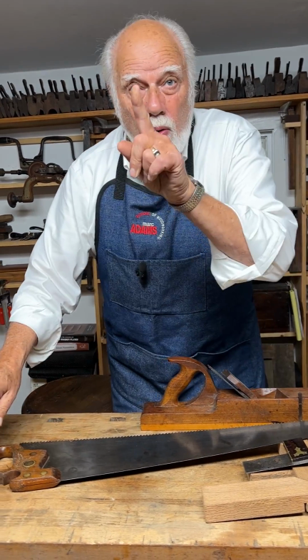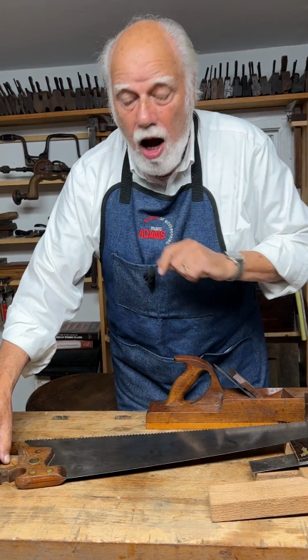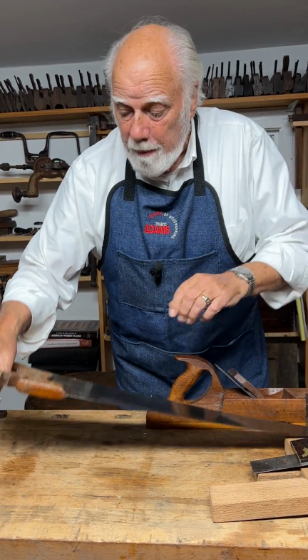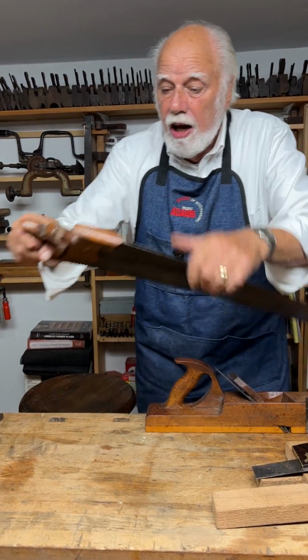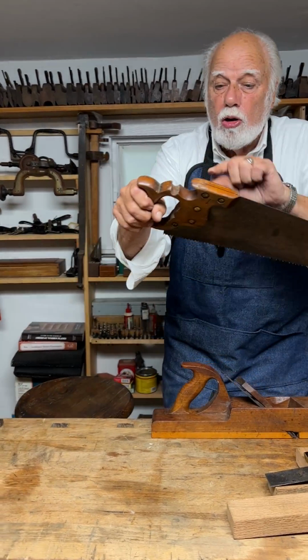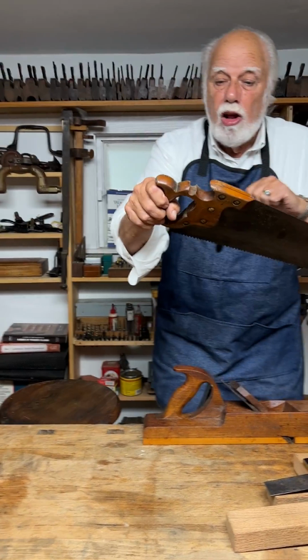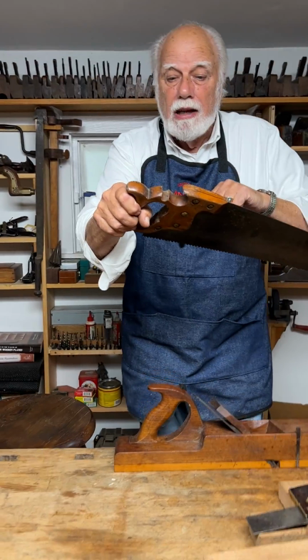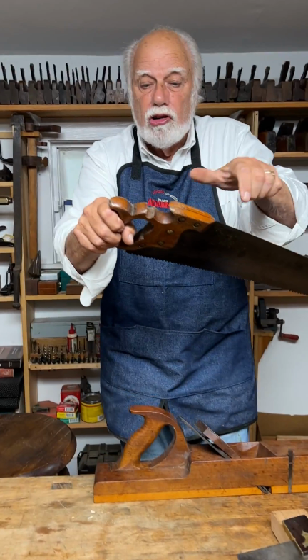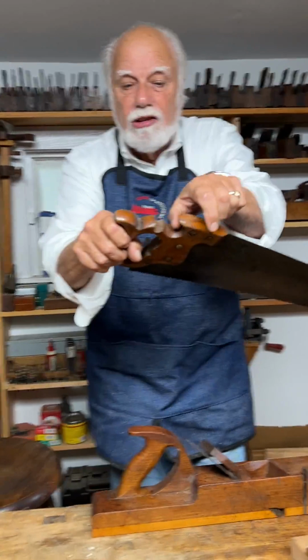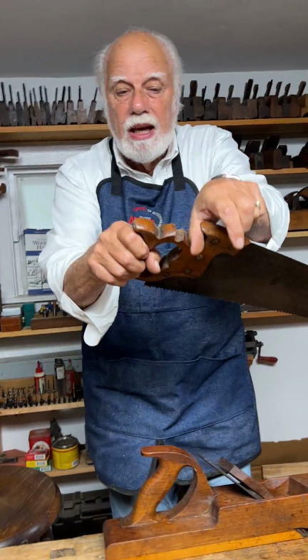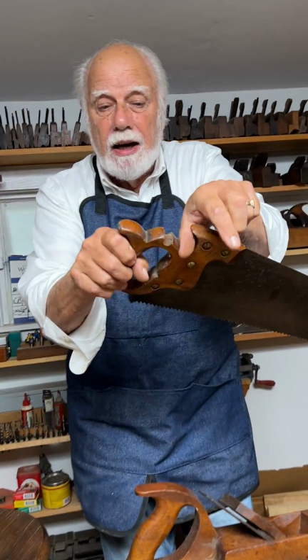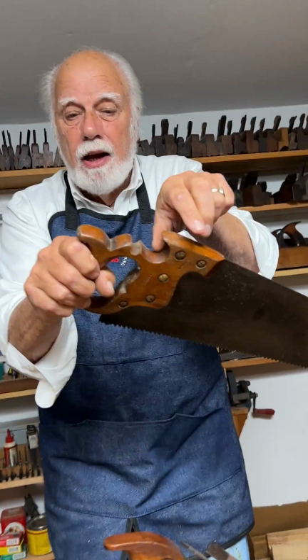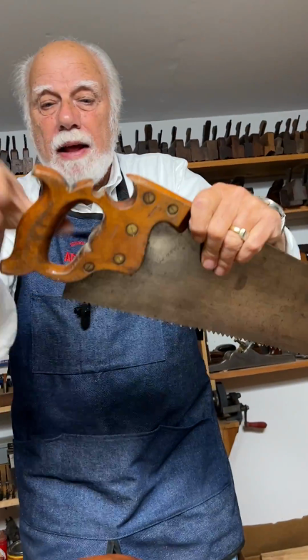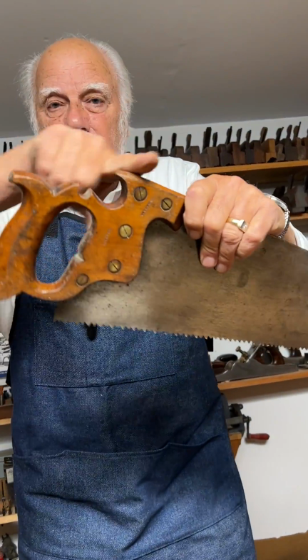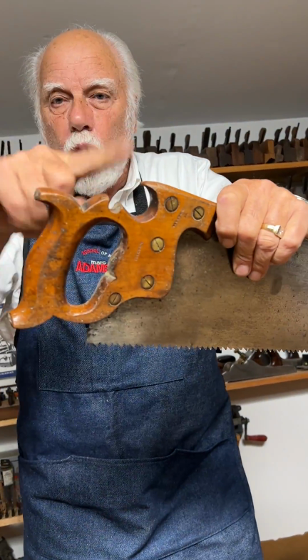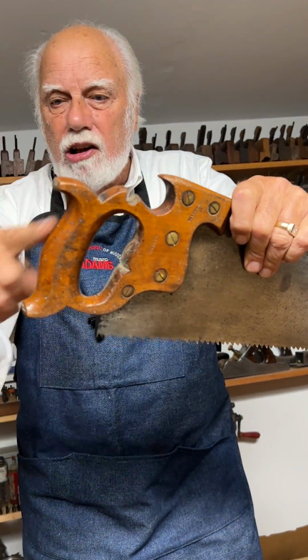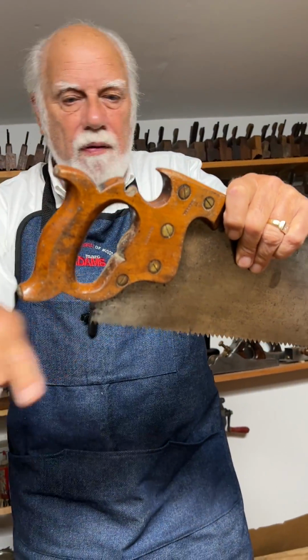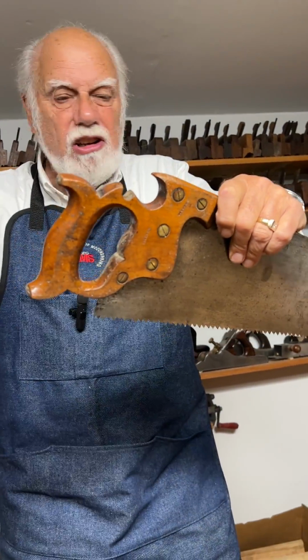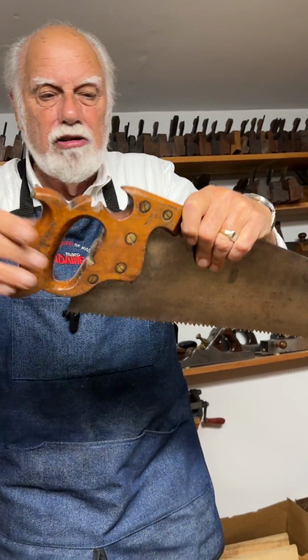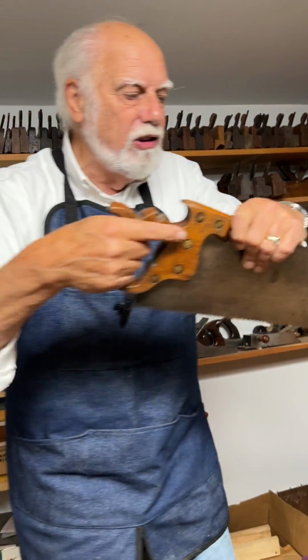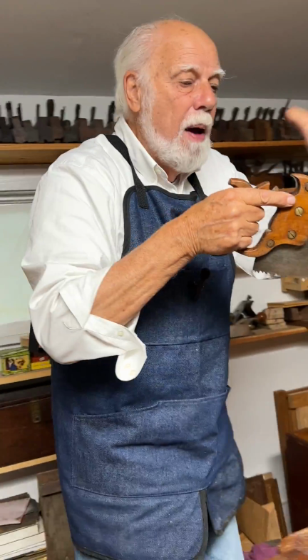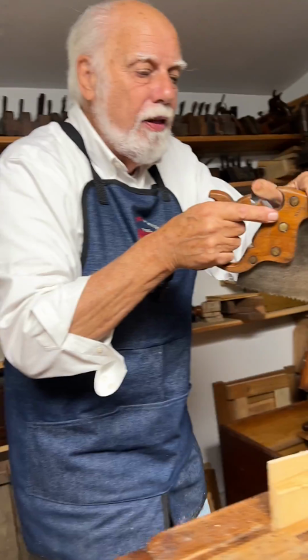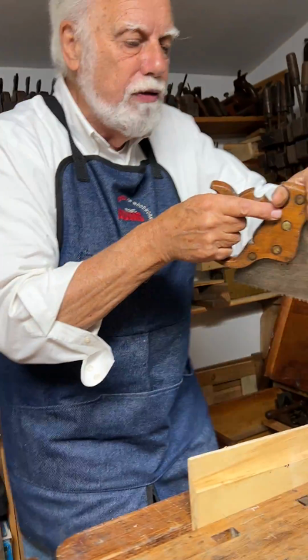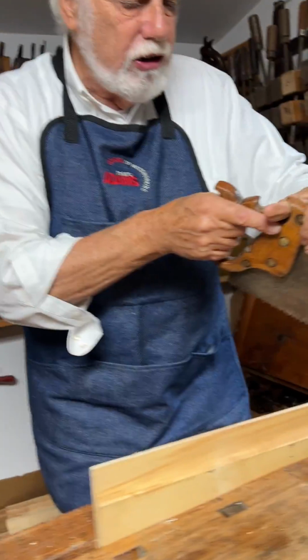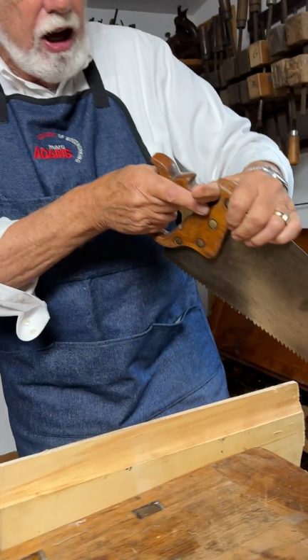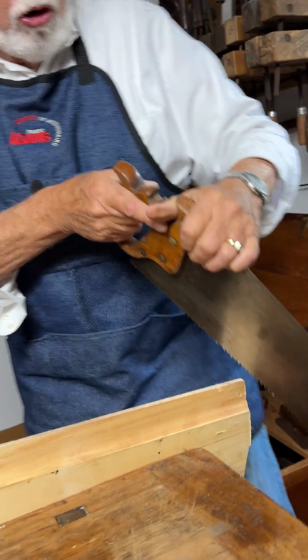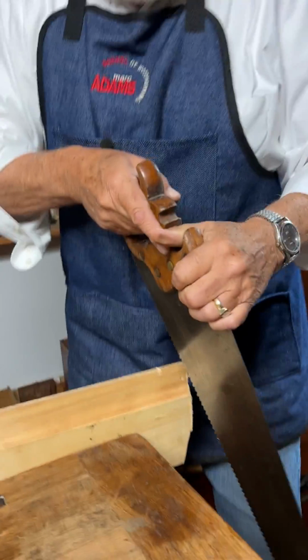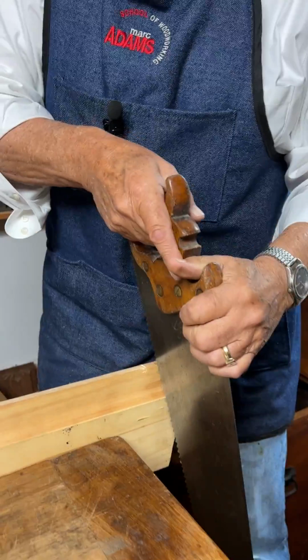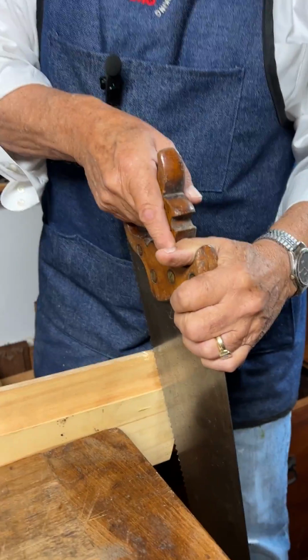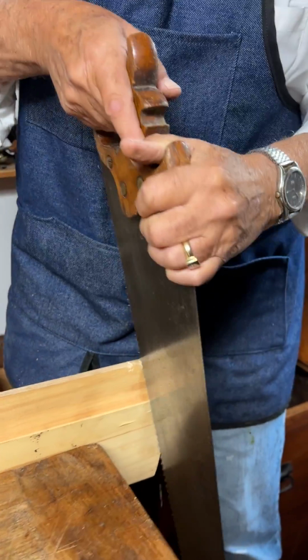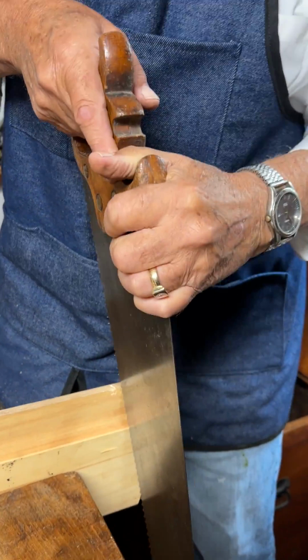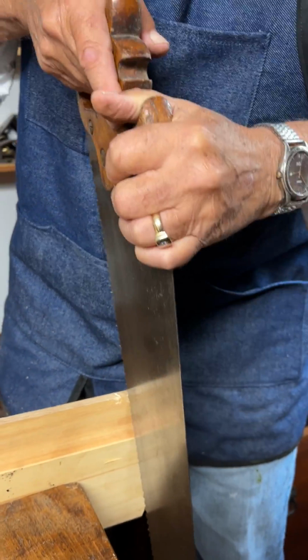One last tip — you'll notice that a lot of panel saws have something here. You might think this is all just 19th century fanciness, but the reason for this is so you can use the saw this way.